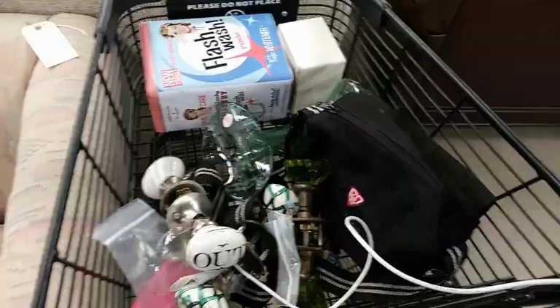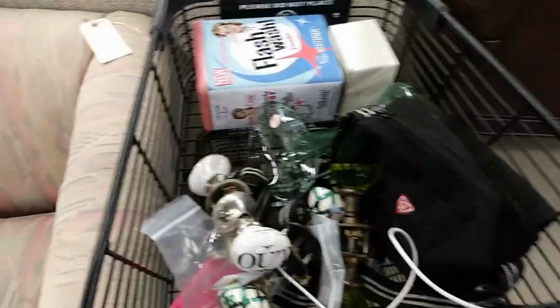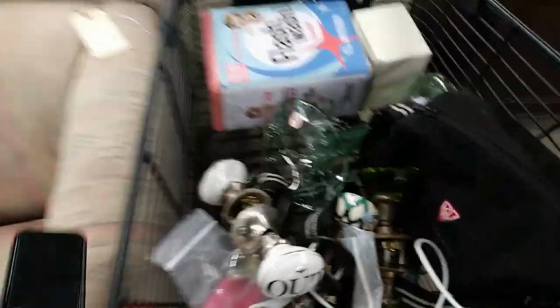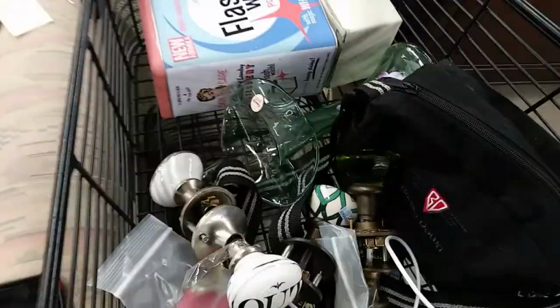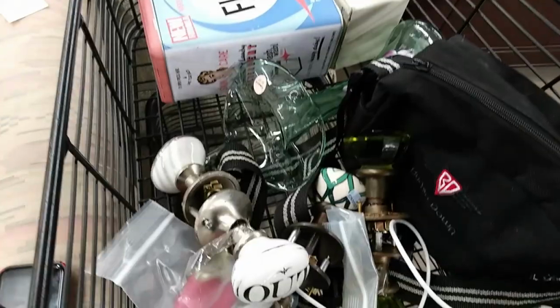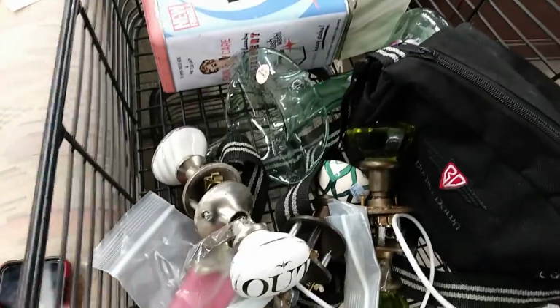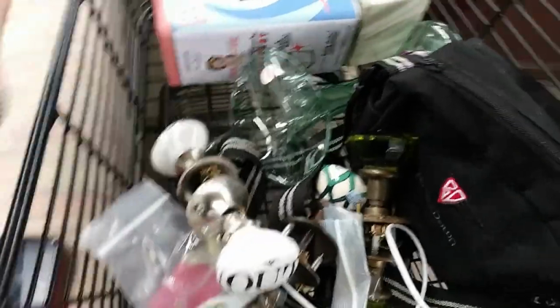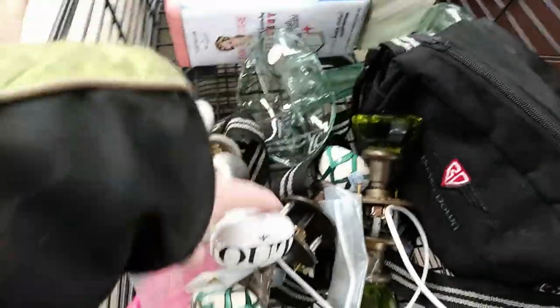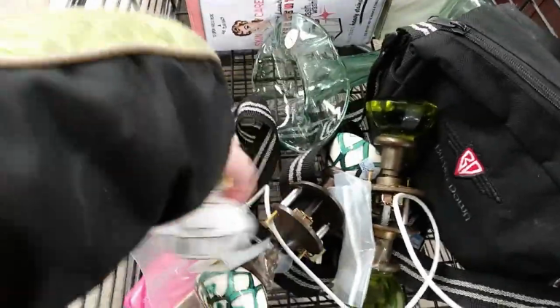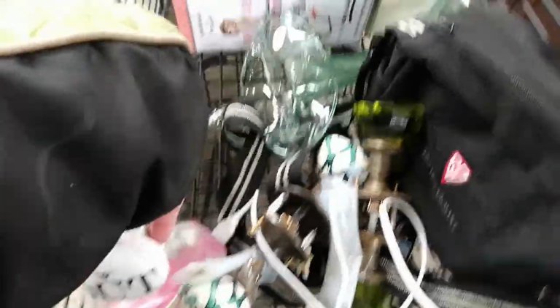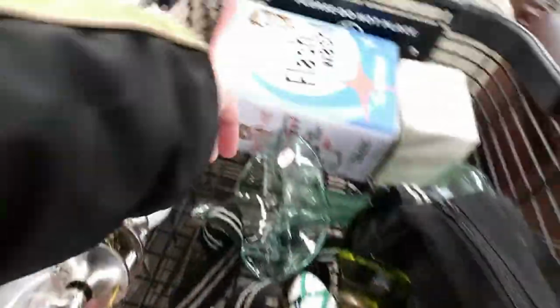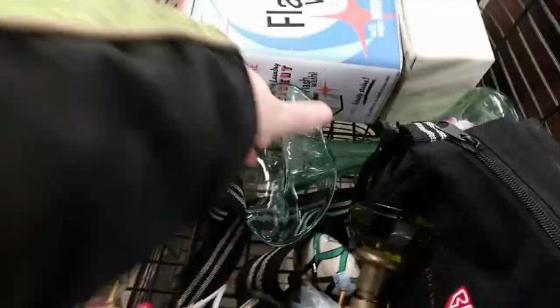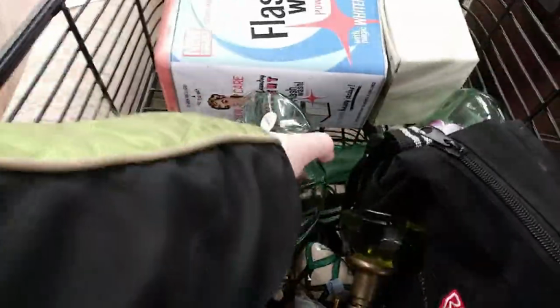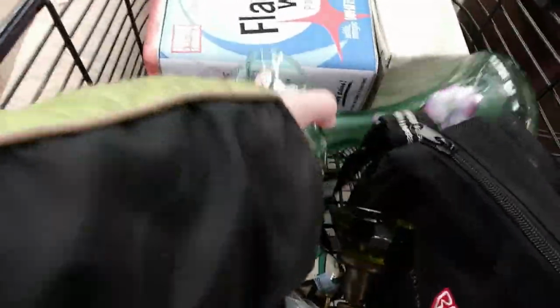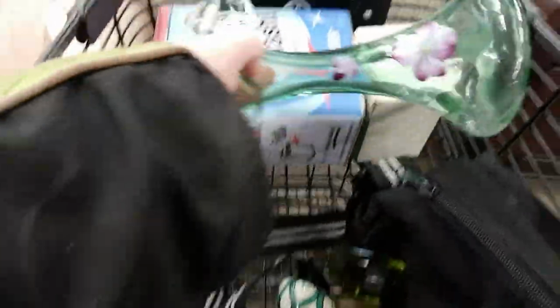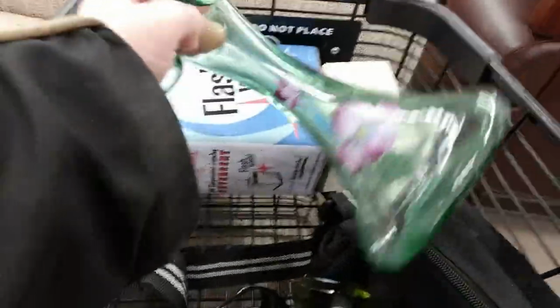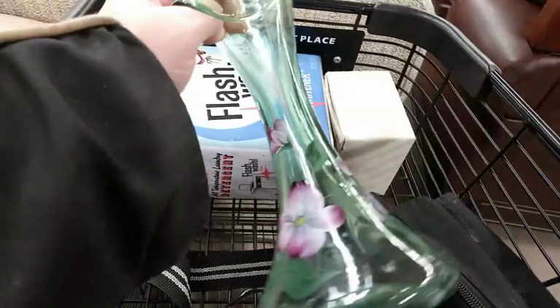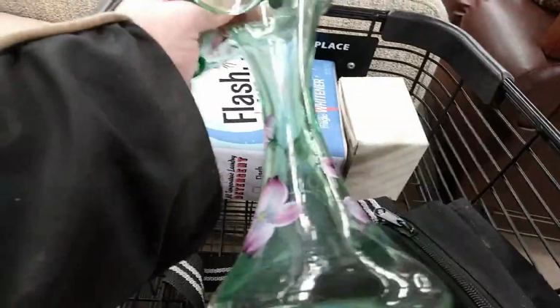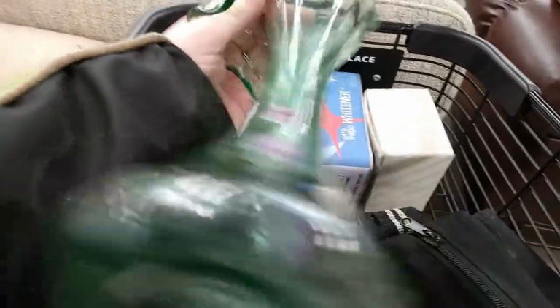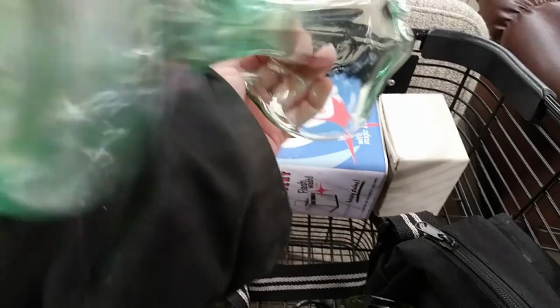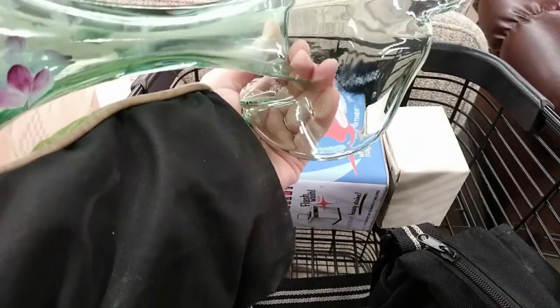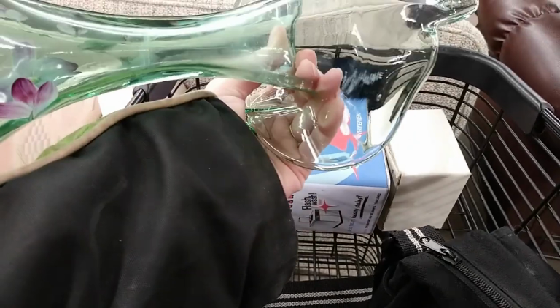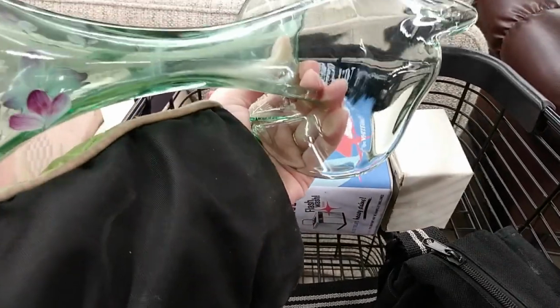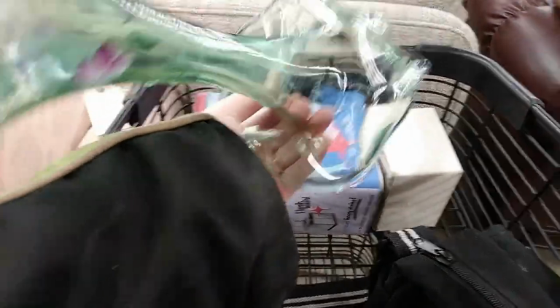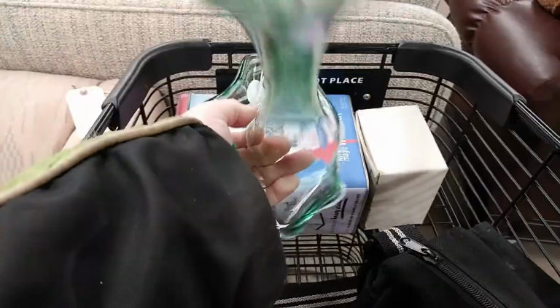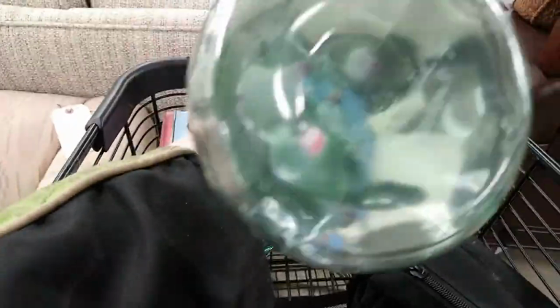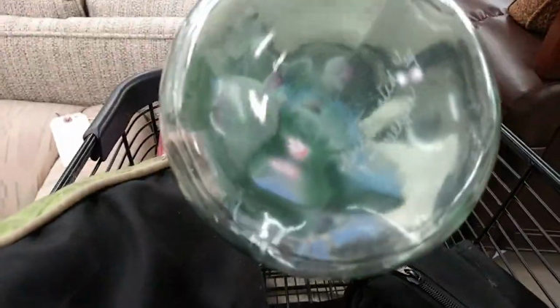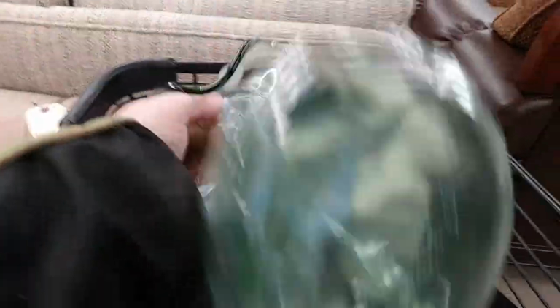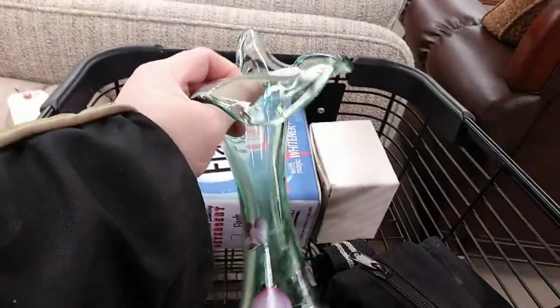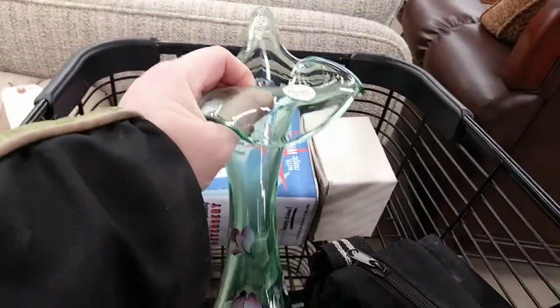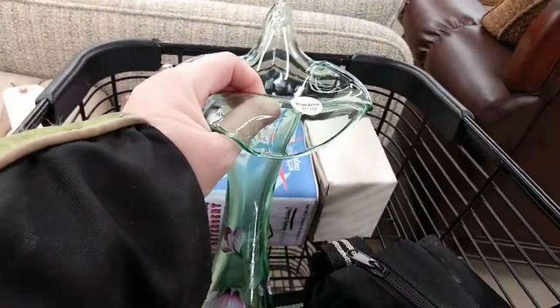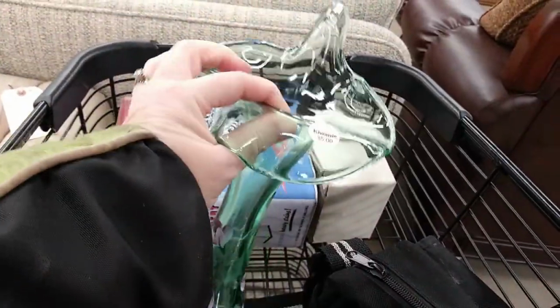I've only found a couple of things. I already showed you these. I originally thought it might be Fenton, I'm not entirely sure though.